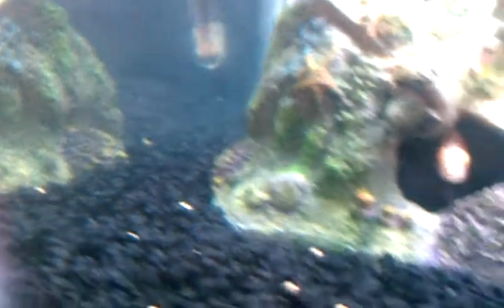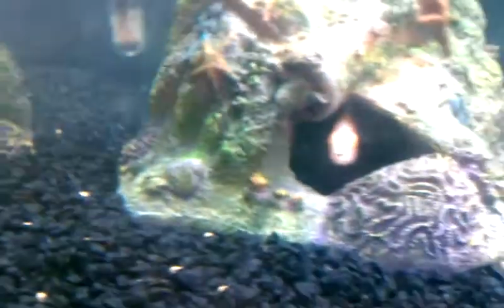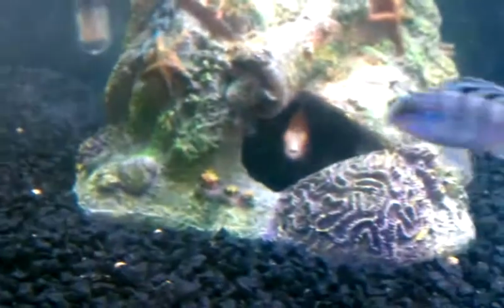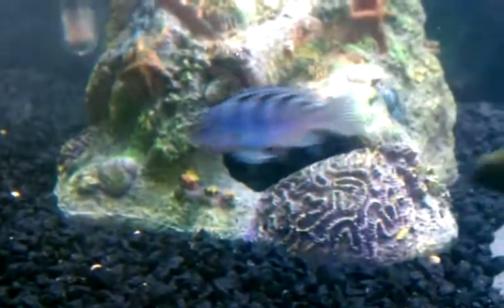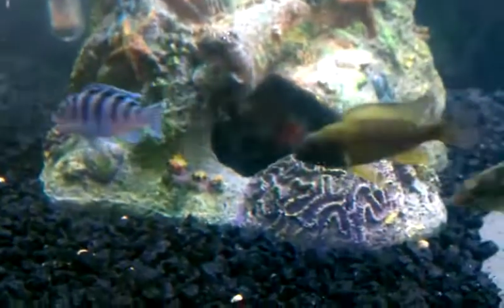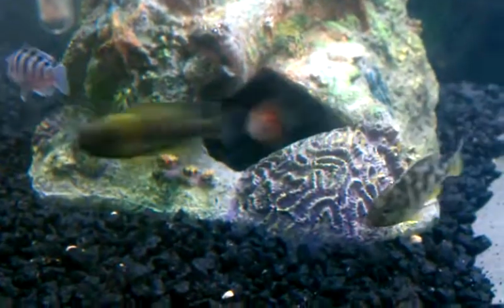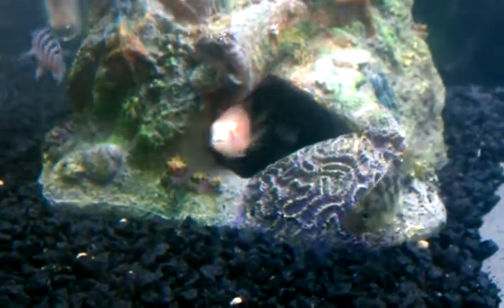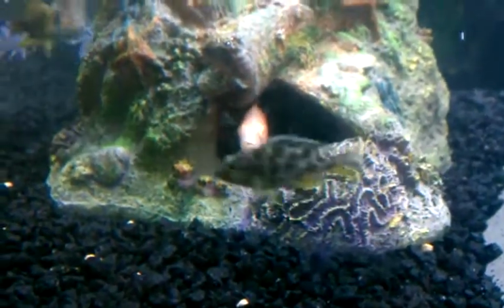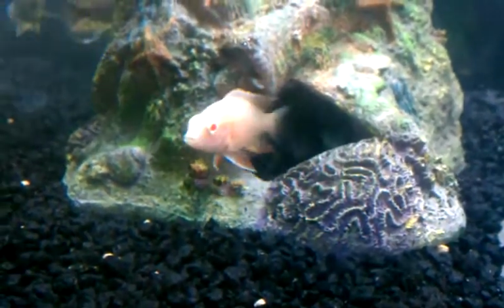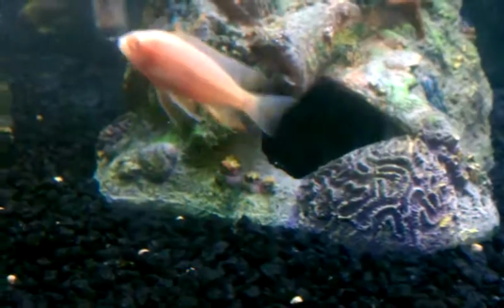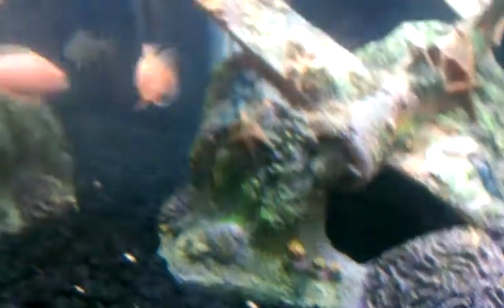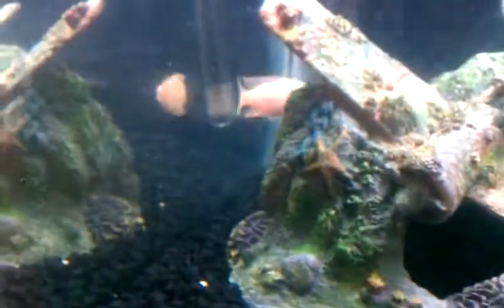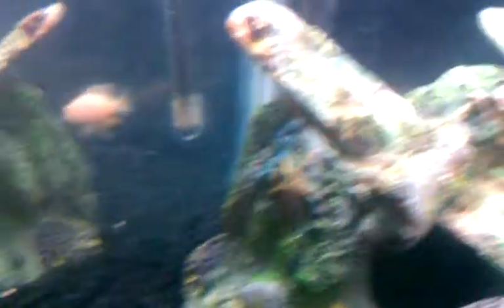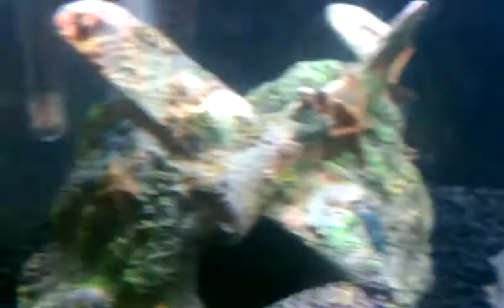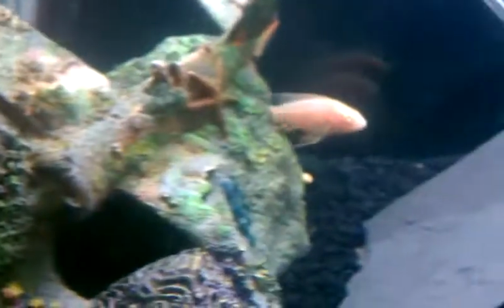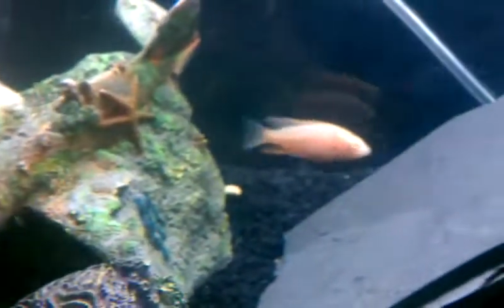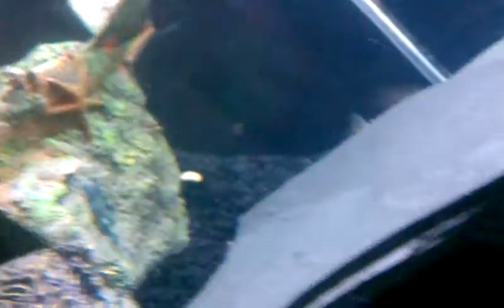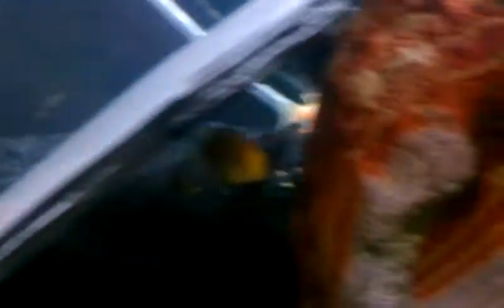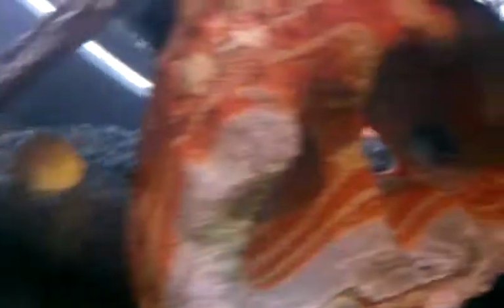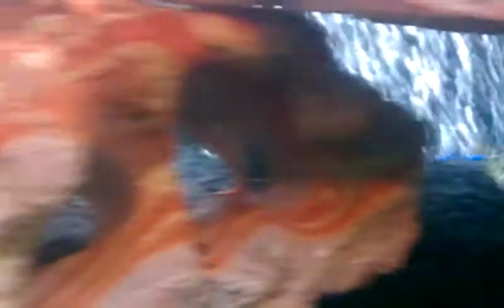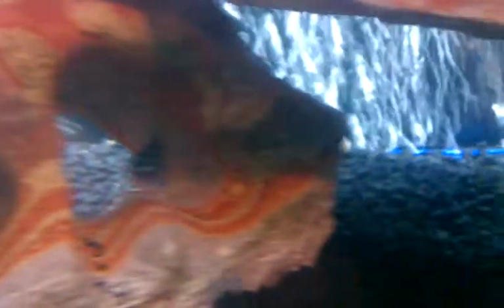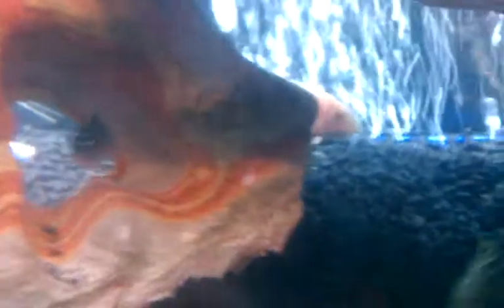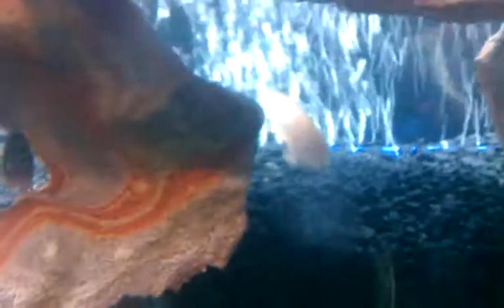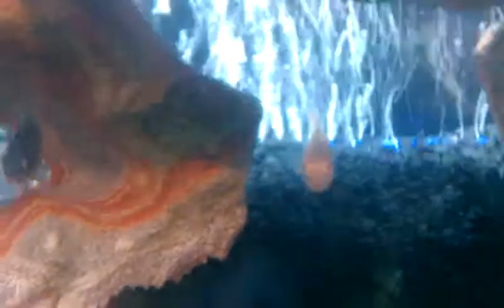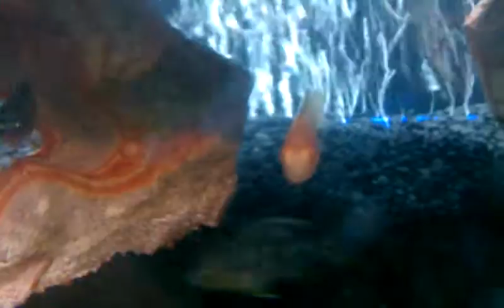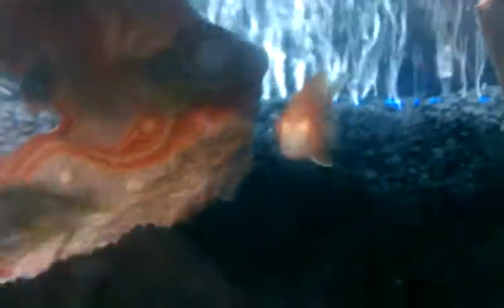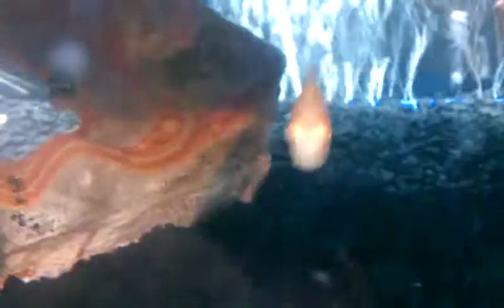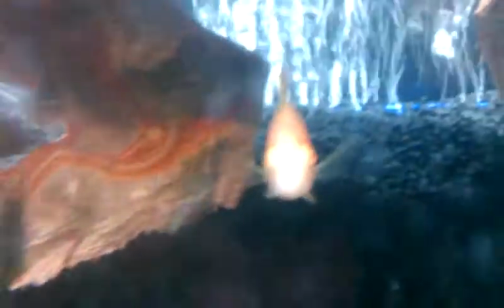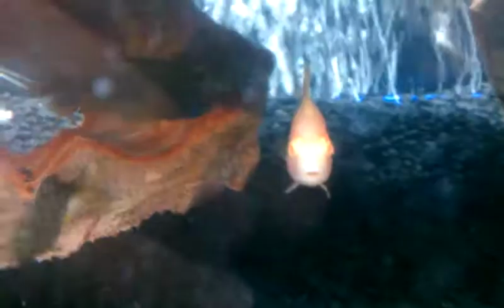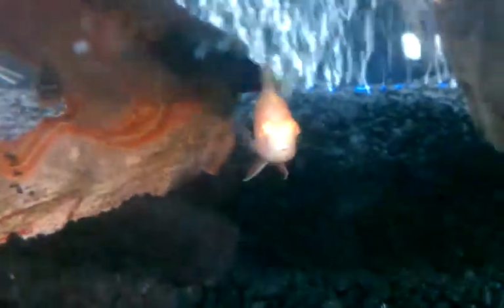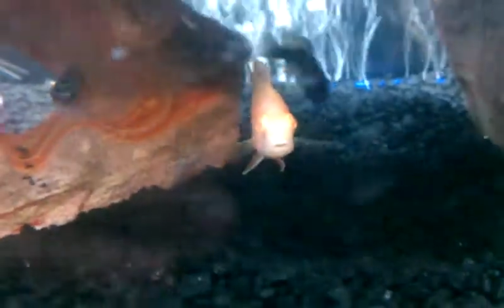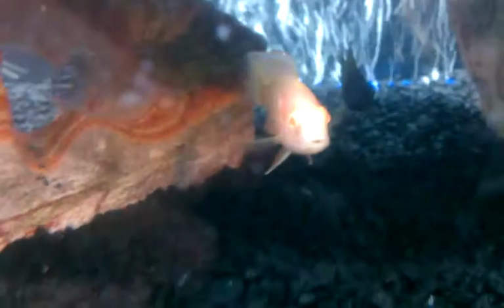Hi guys, I'm just curious. I got this albino here. He's got a pretty weird temper. It's my biggest cichlid, one of my favorites. I'm just wondering, what kind of fish is this guy?